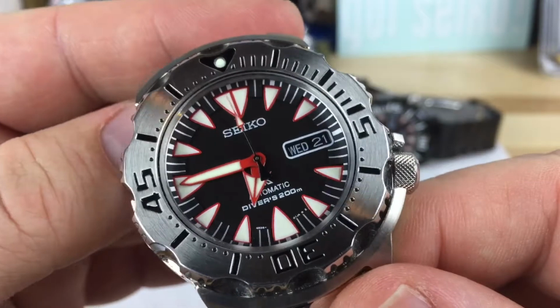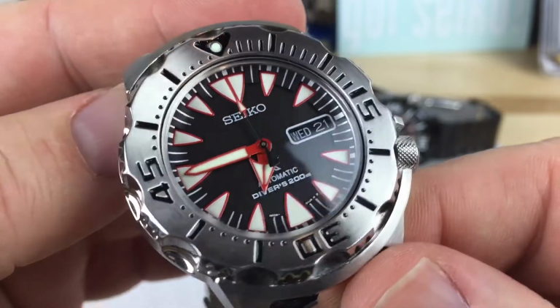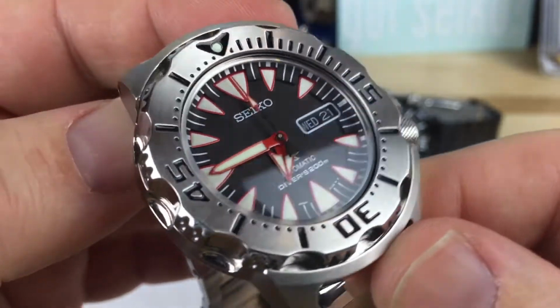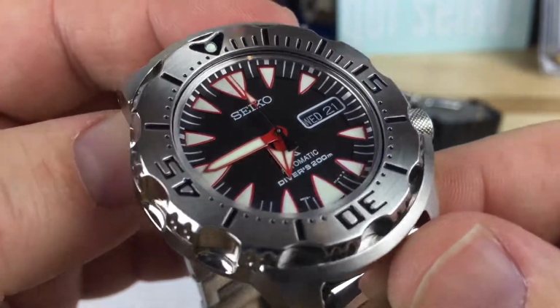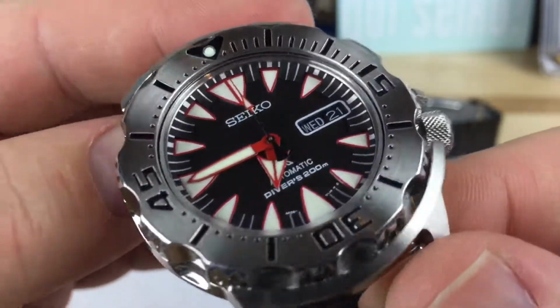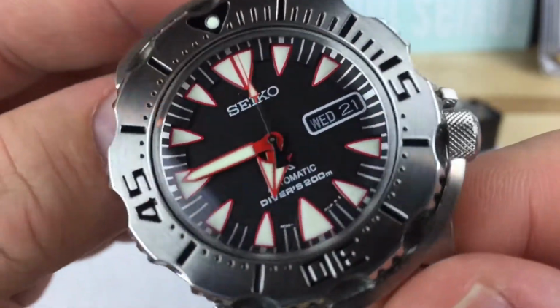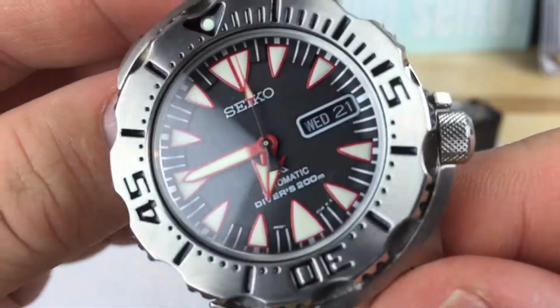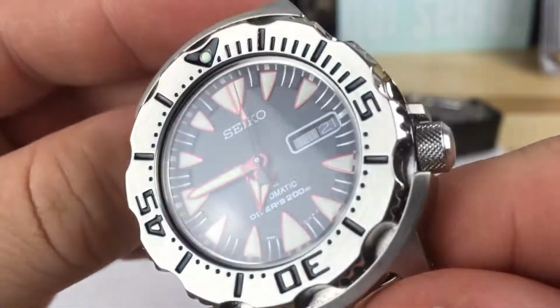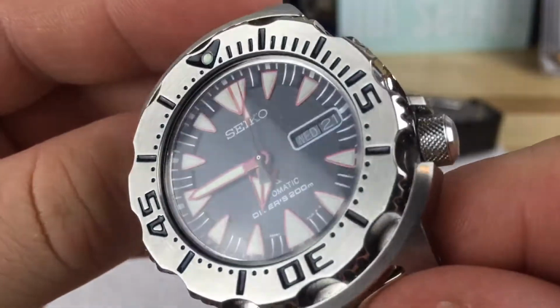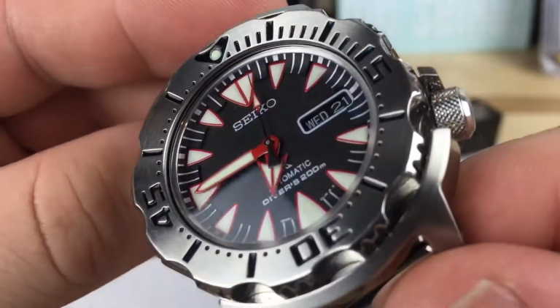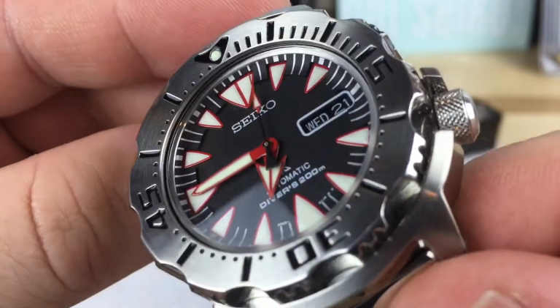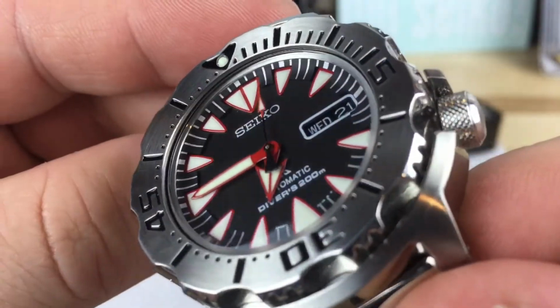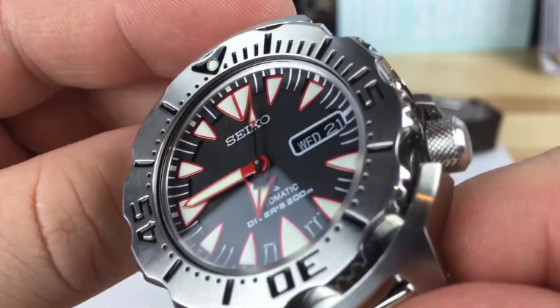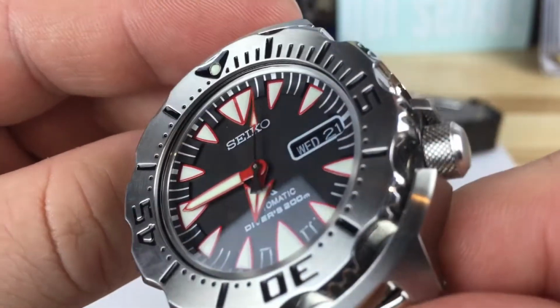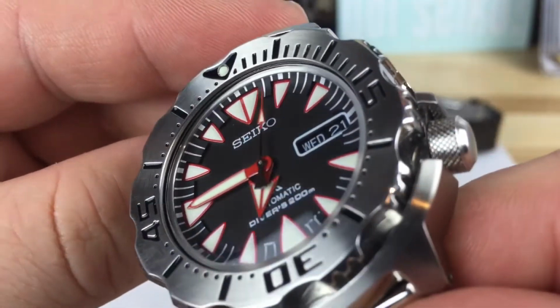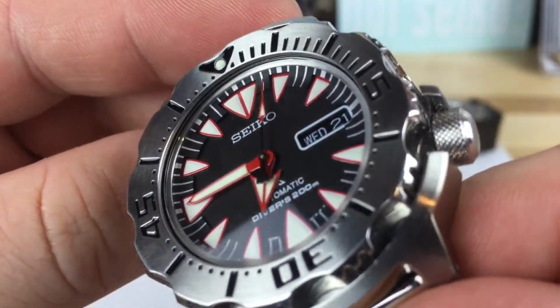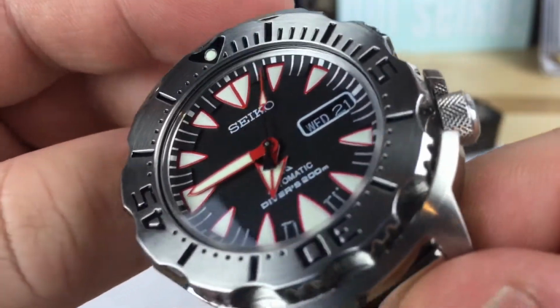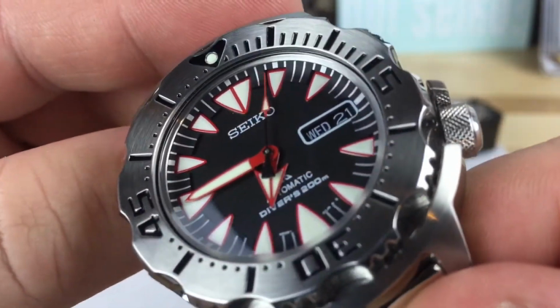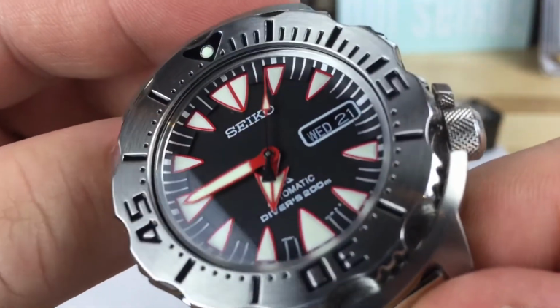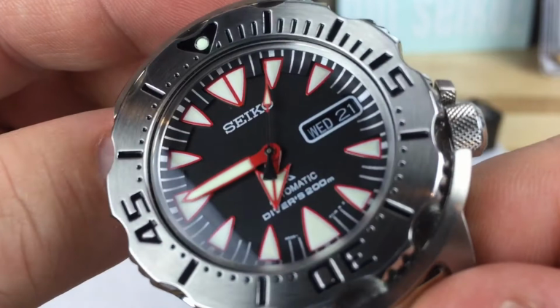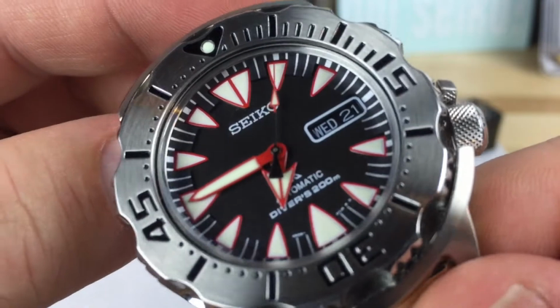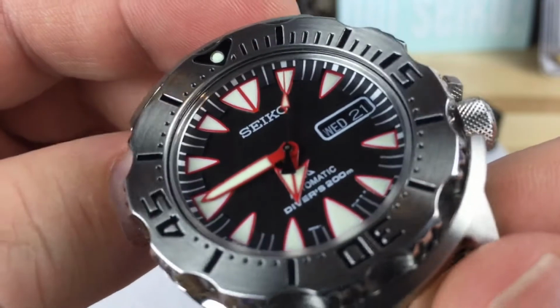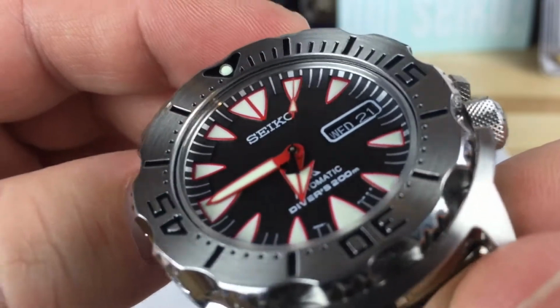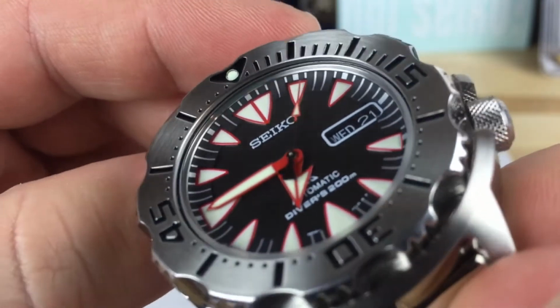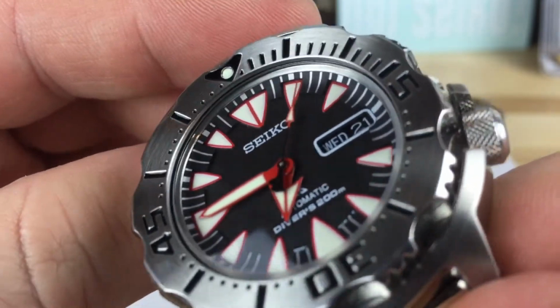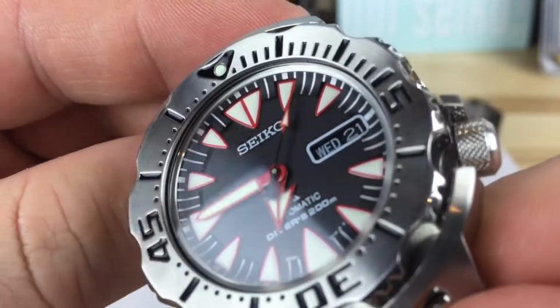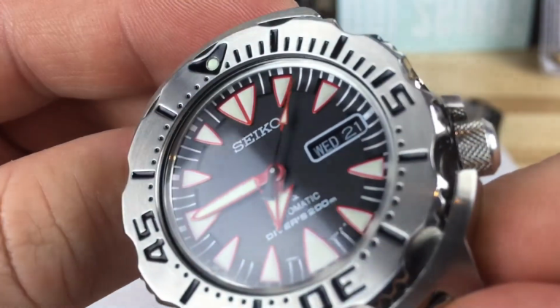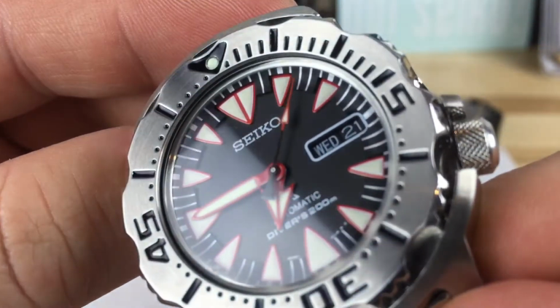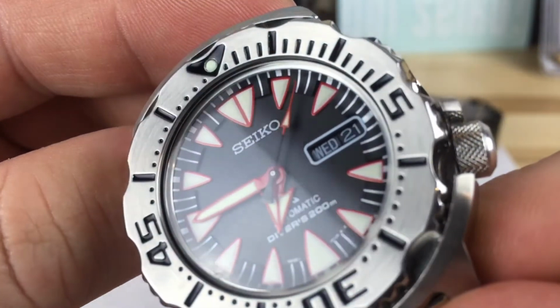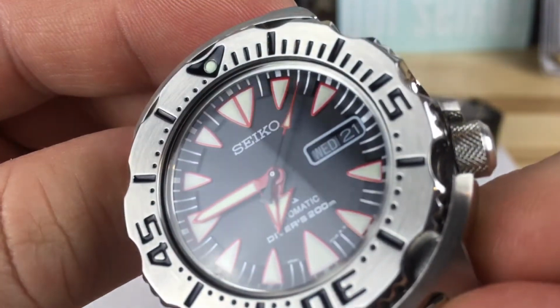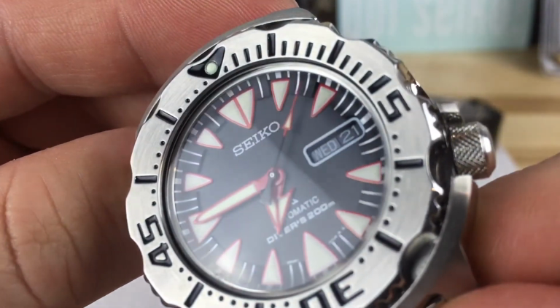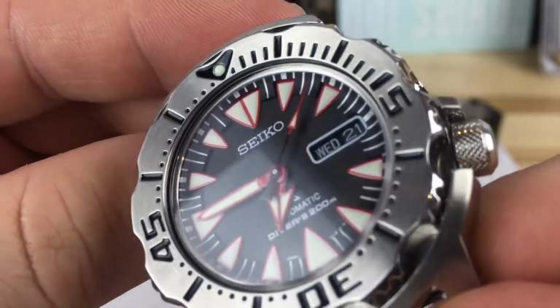On this one you have the indices outlined in red, and if you look really close they did a phenomenal job on it.